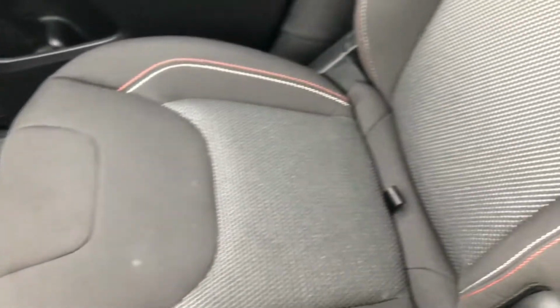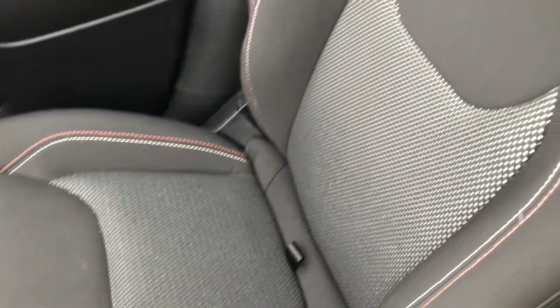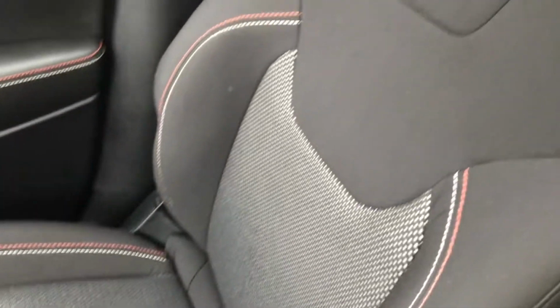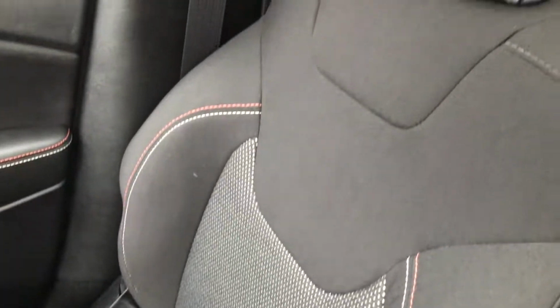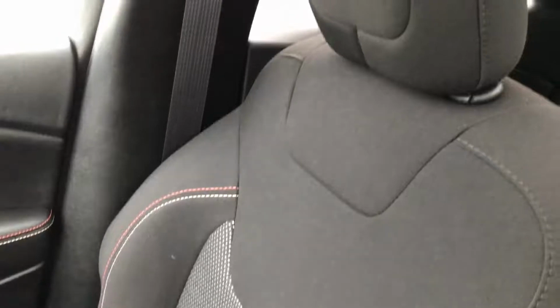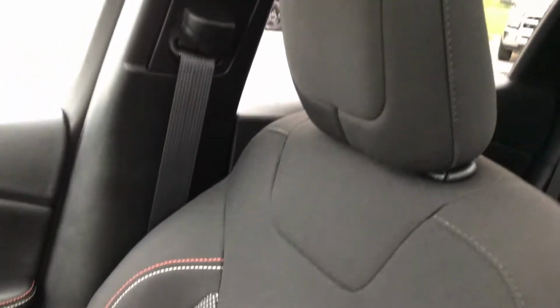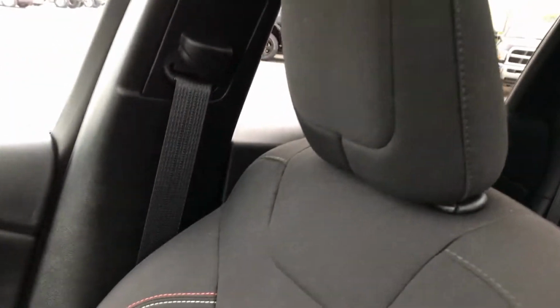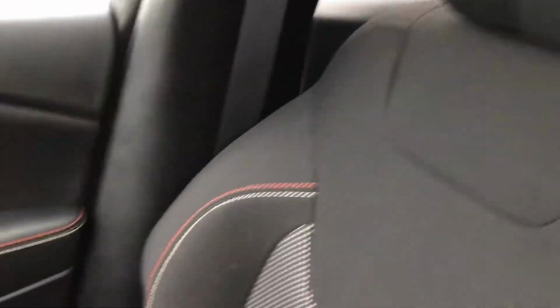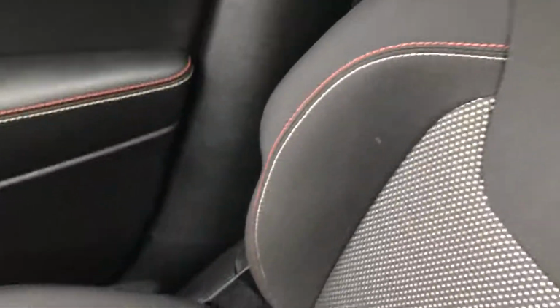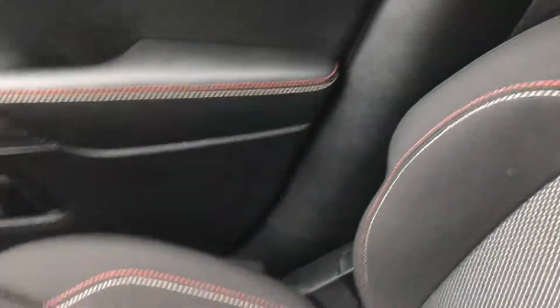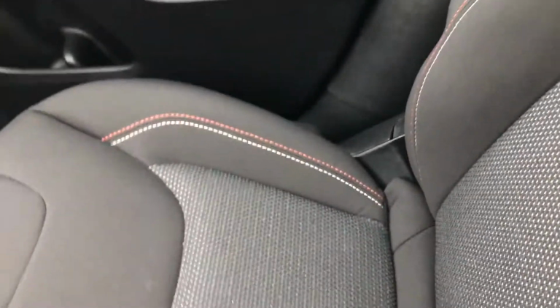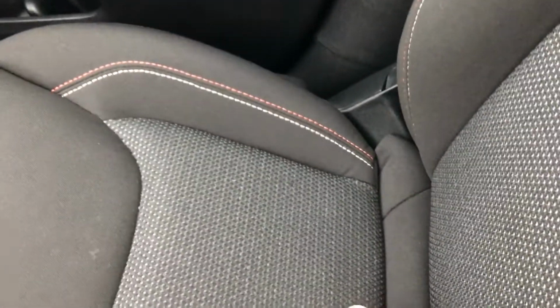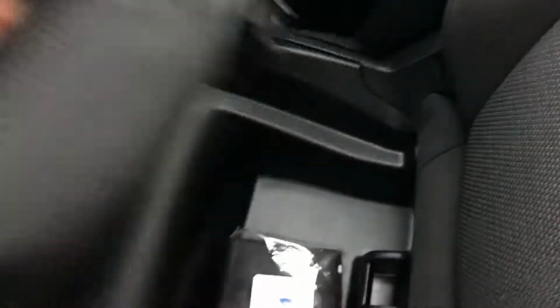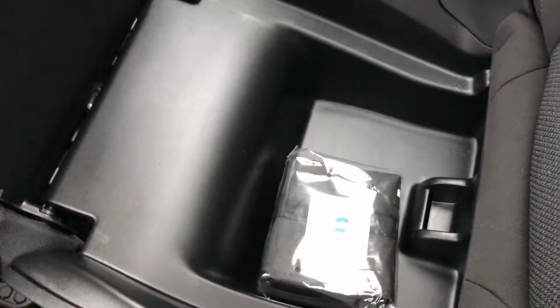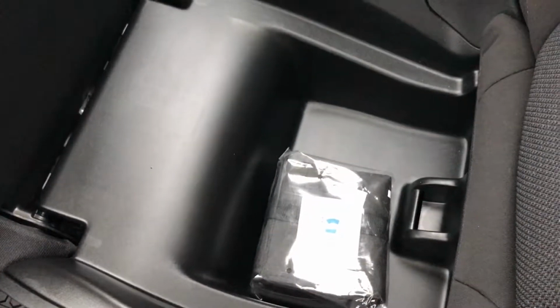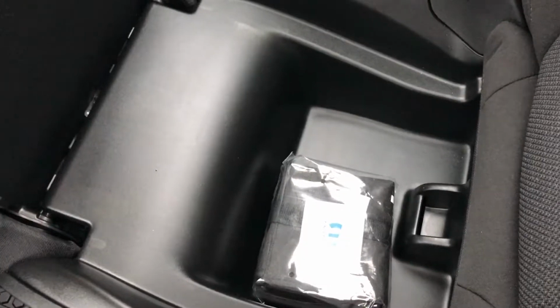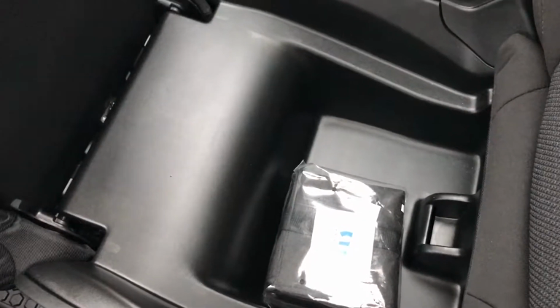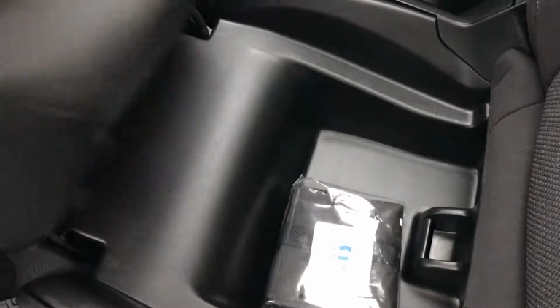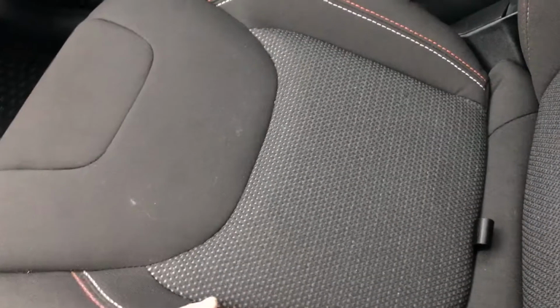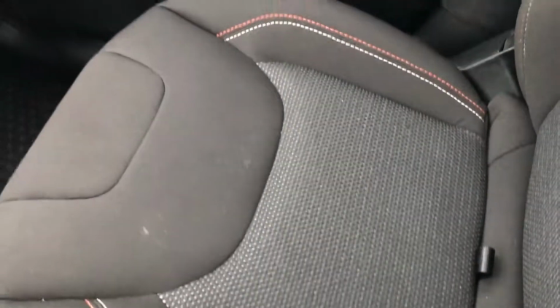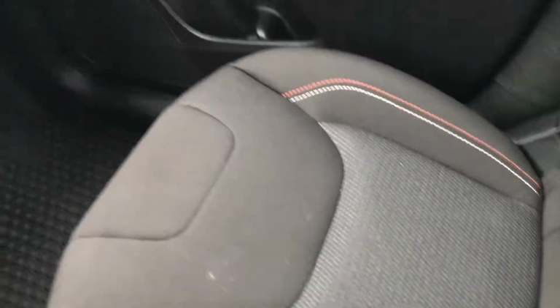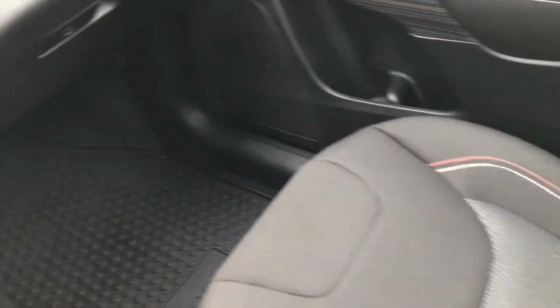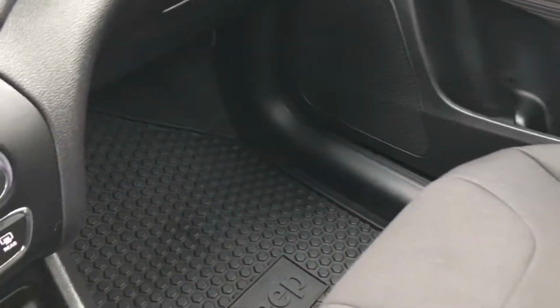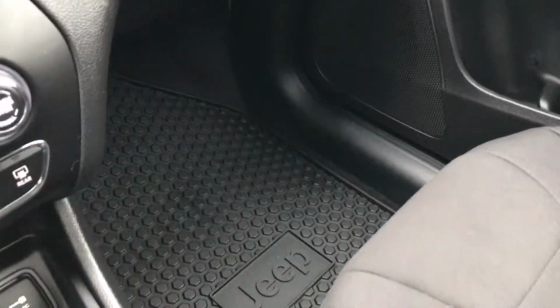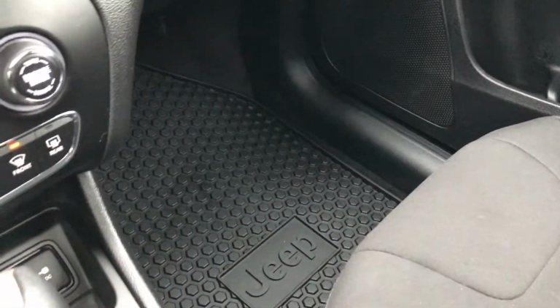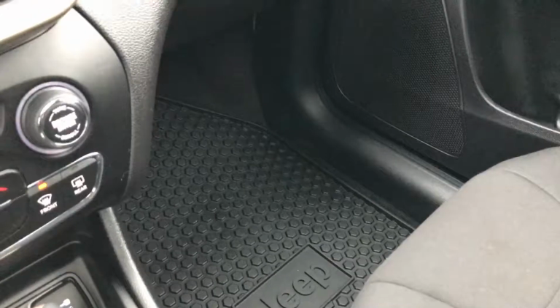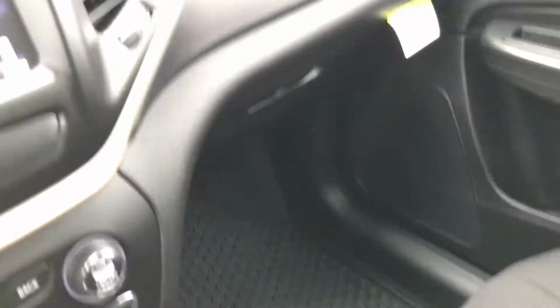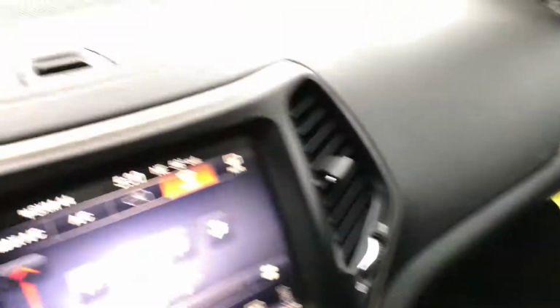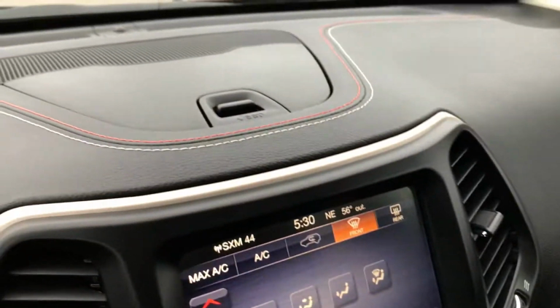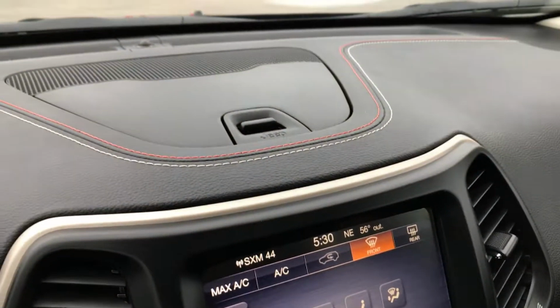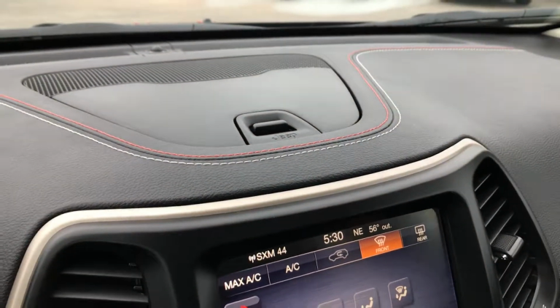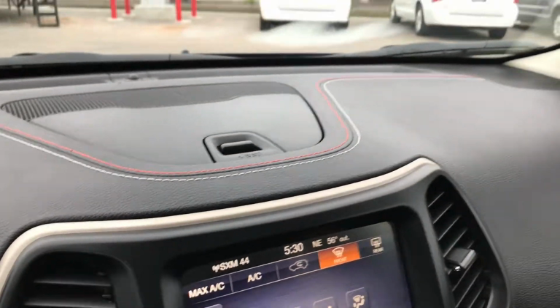The passenger seat is in really nice condition — no rips or tears. You also get in-seat storage, which a lot of people really like on these. All-weather floor mat on that side as well, and you do get a little storage compartment up there.